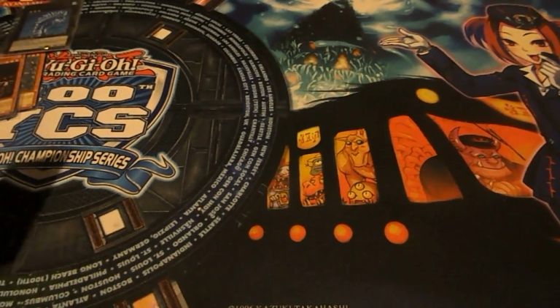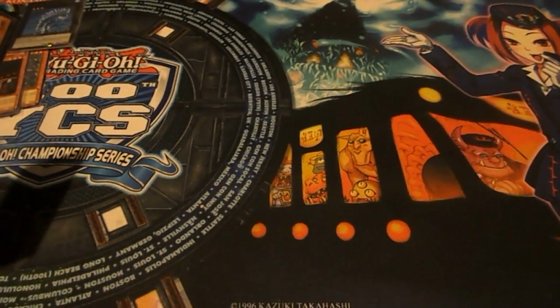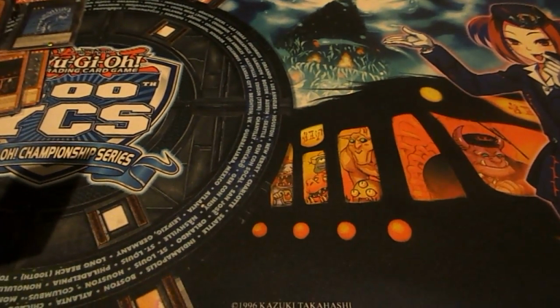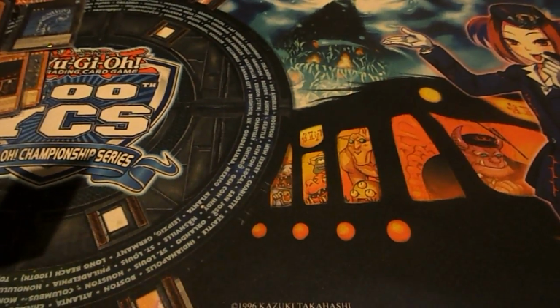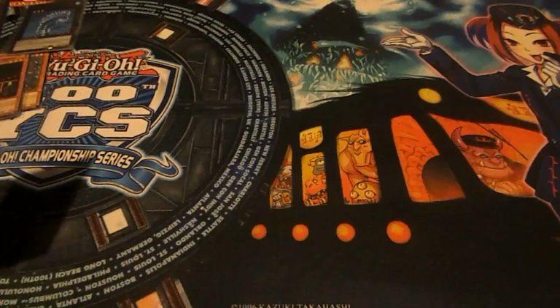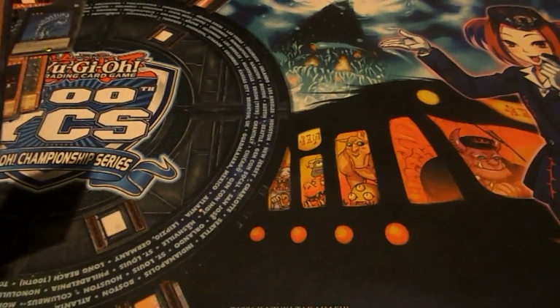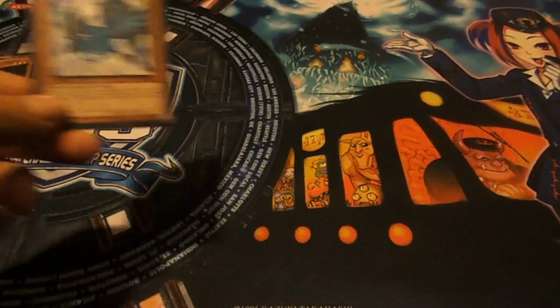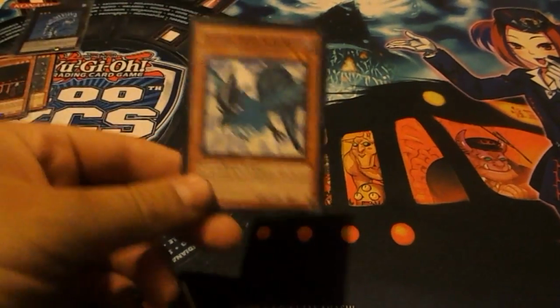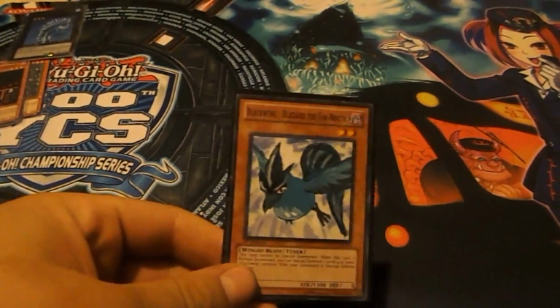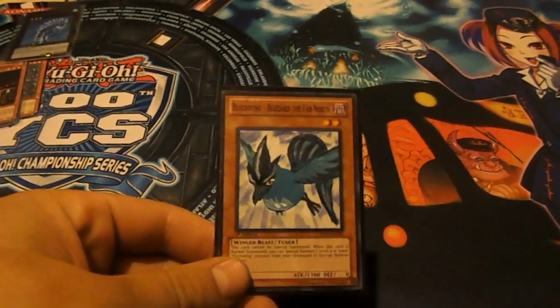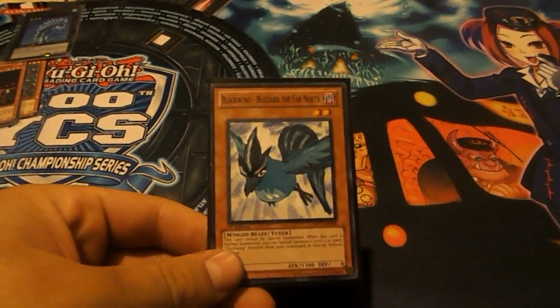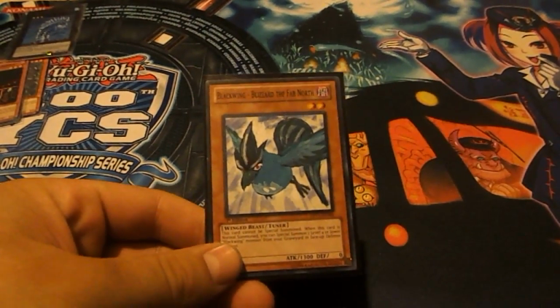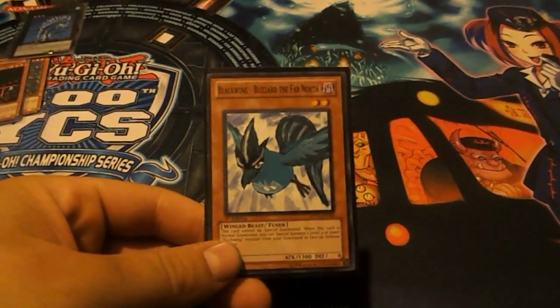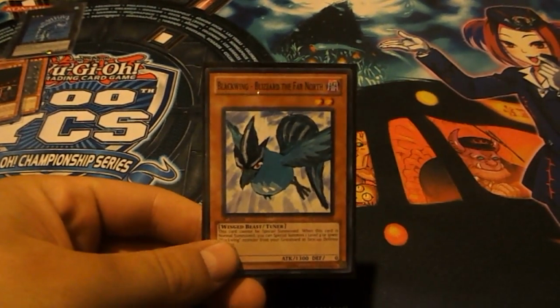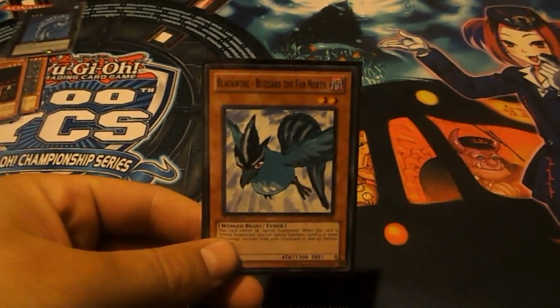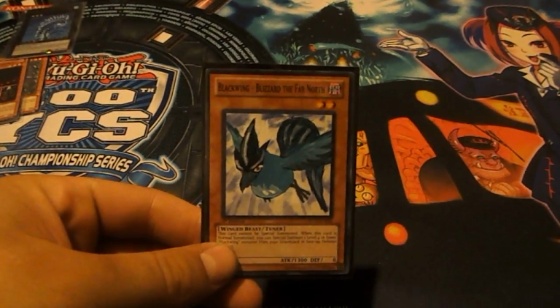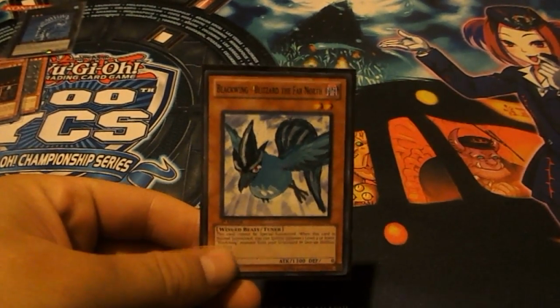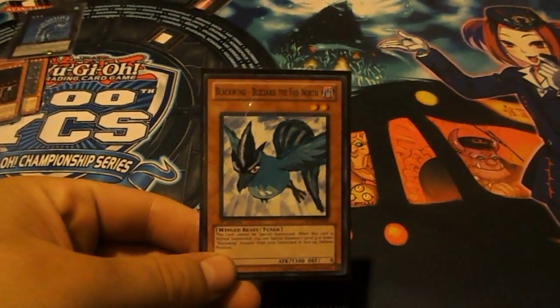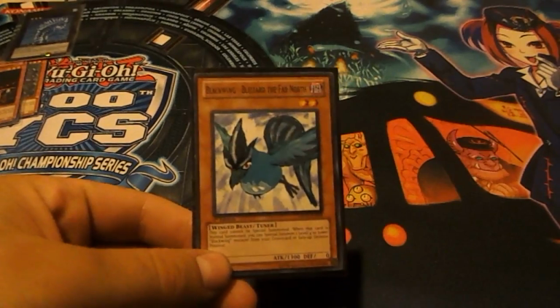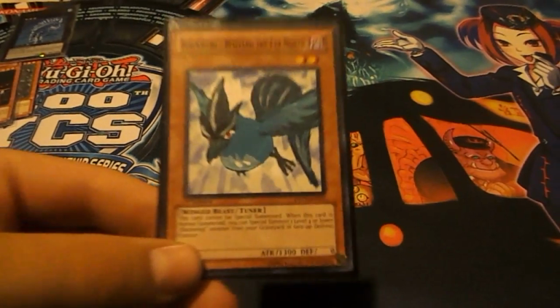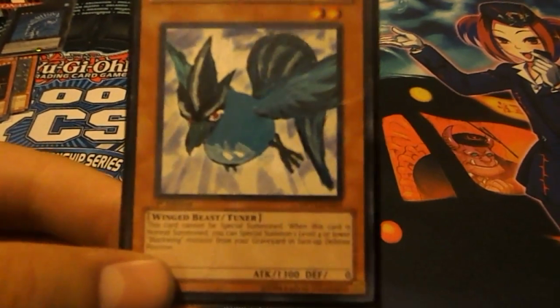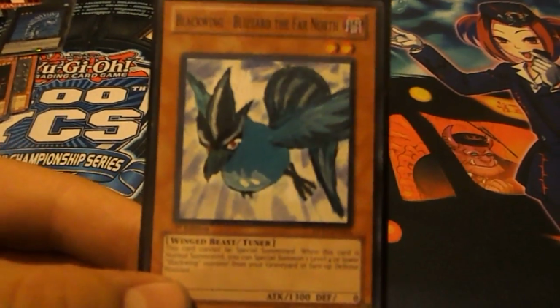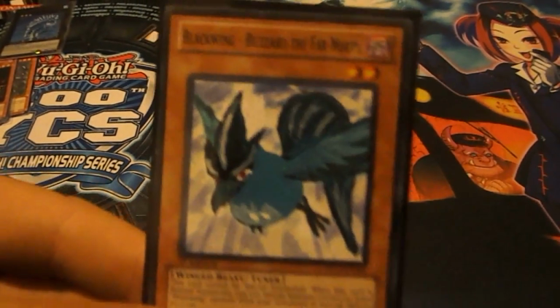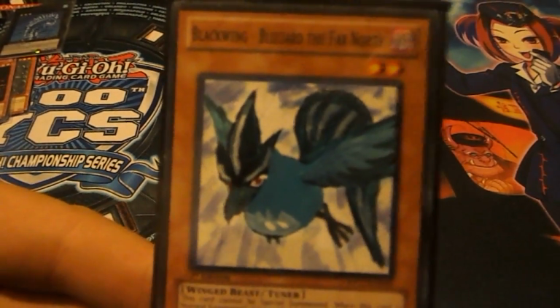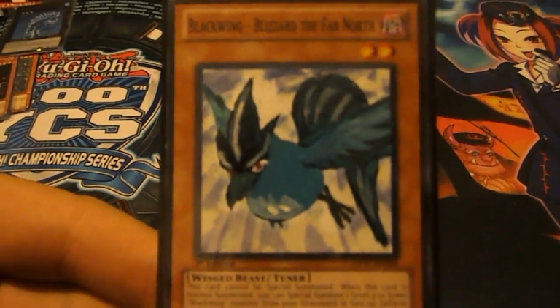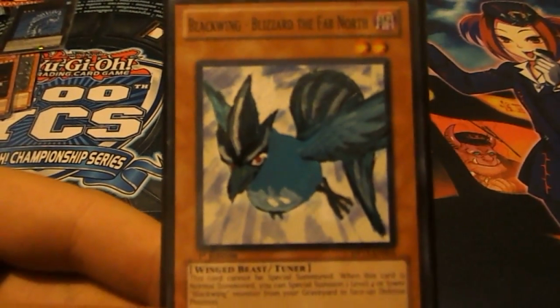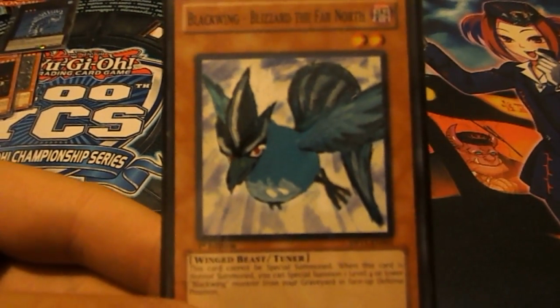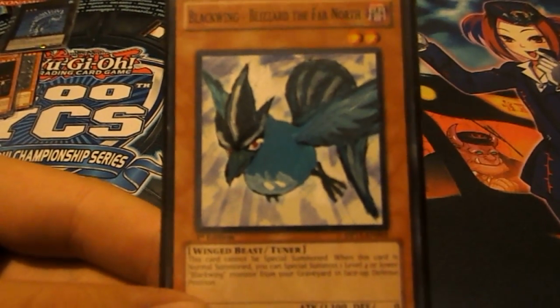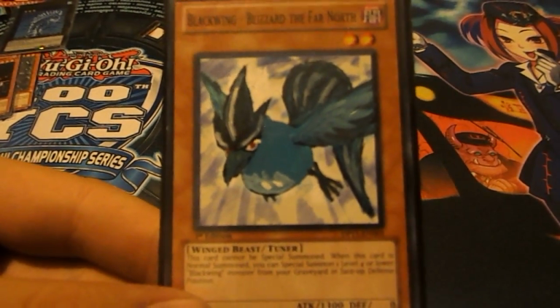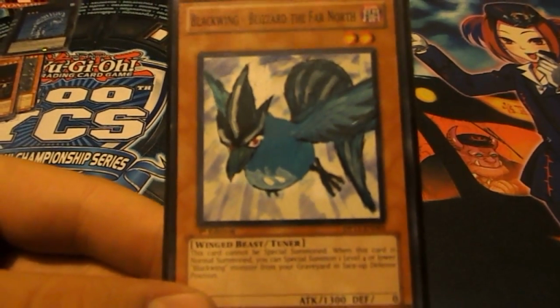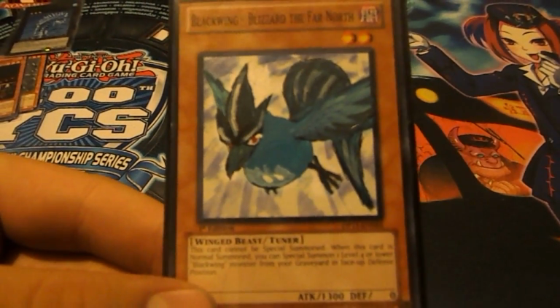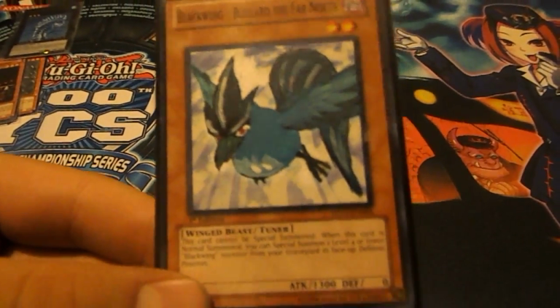I guess I'll start off with the first one I've done, which is I turned a Blackwing Blizzard into an Articuno. Pretty good, I think. I like it.